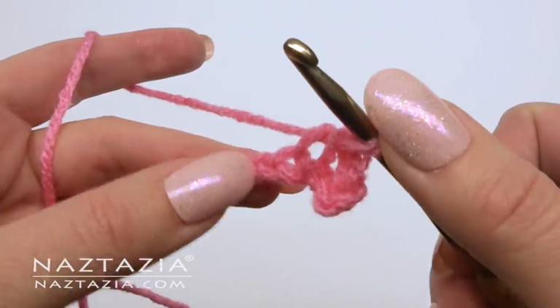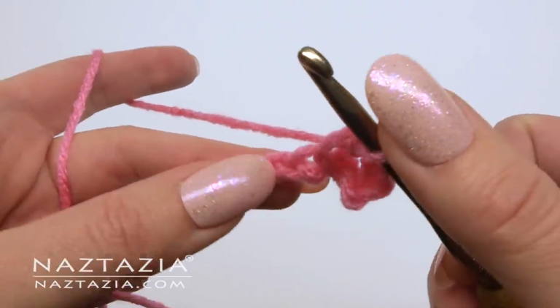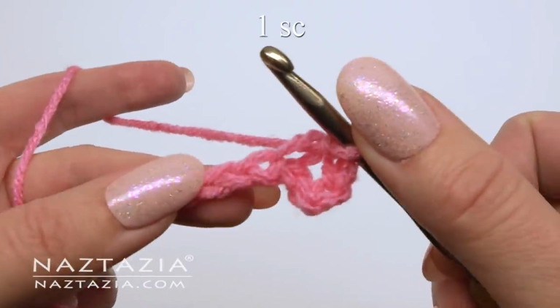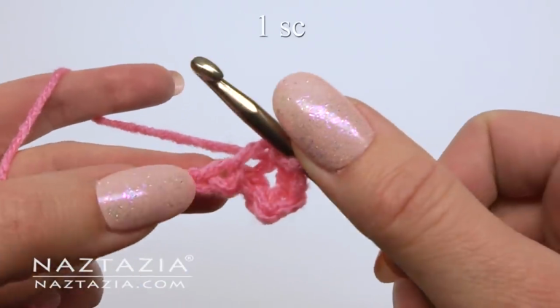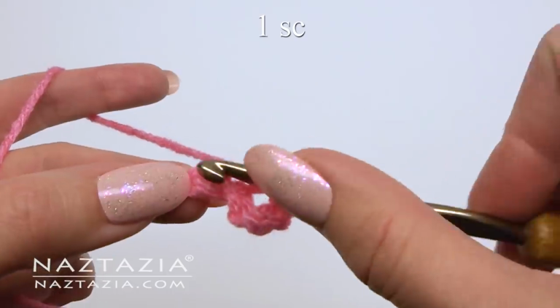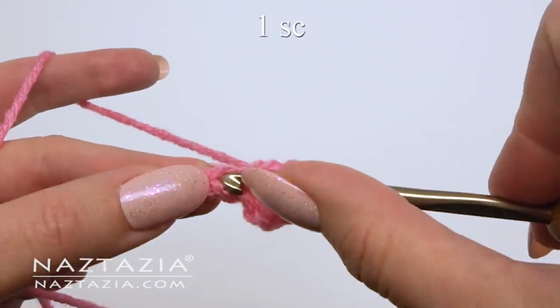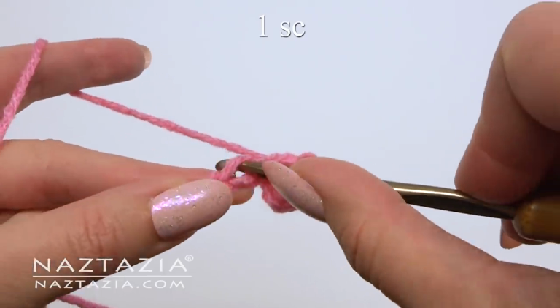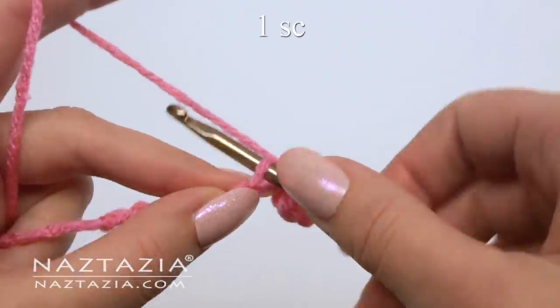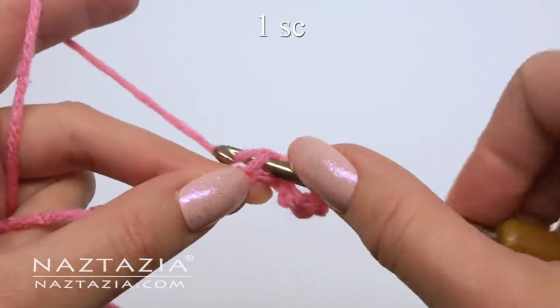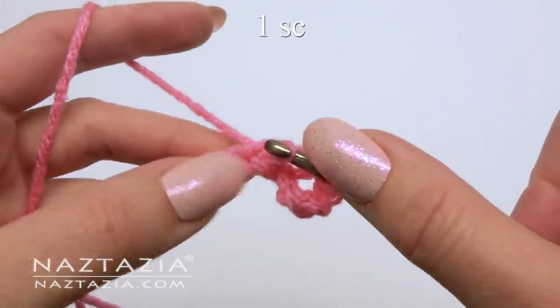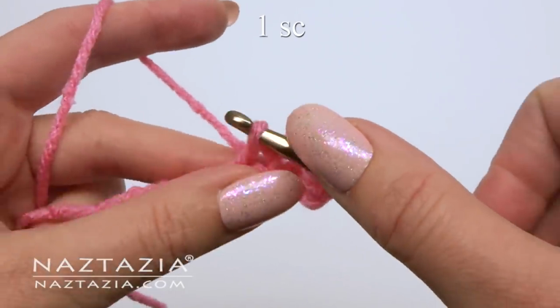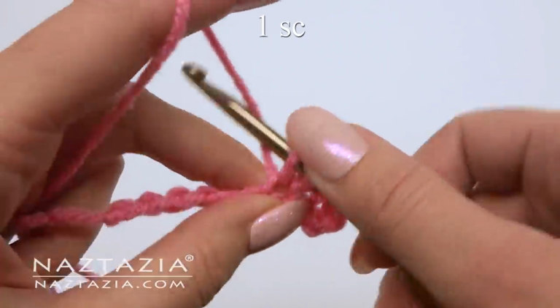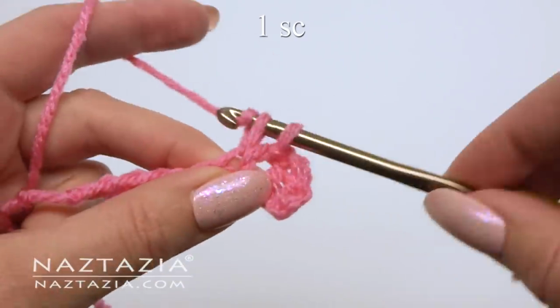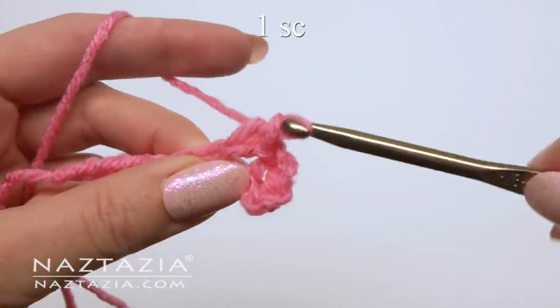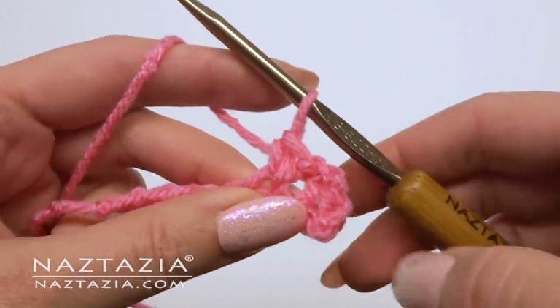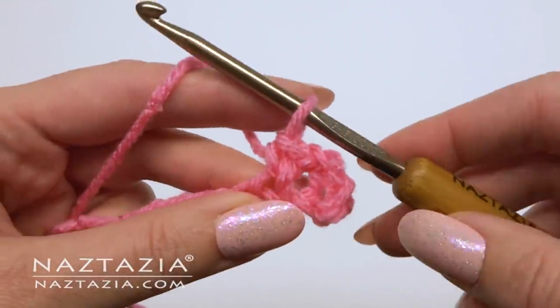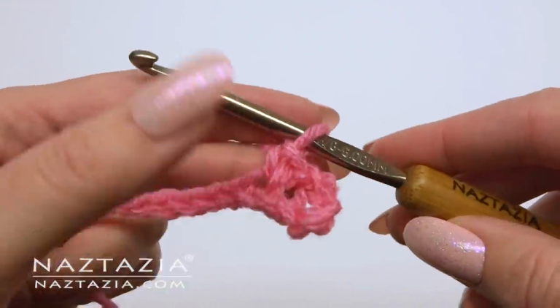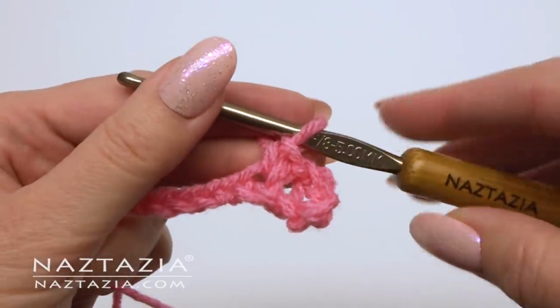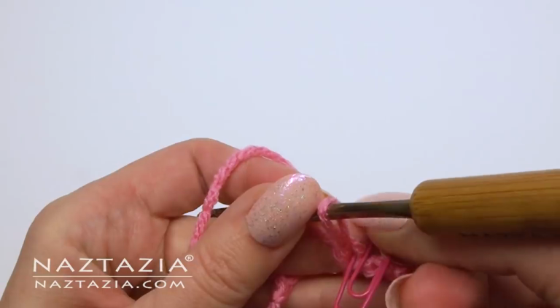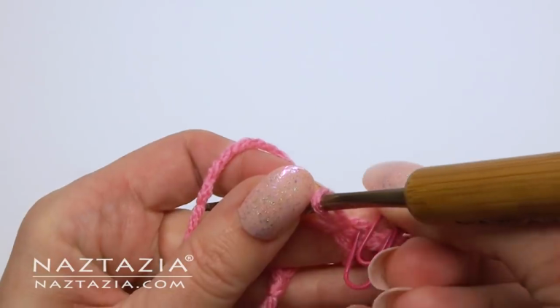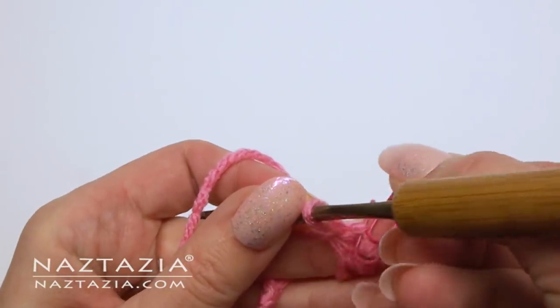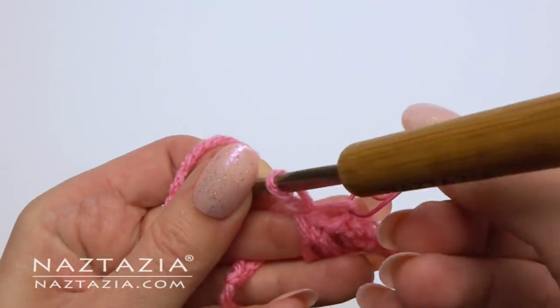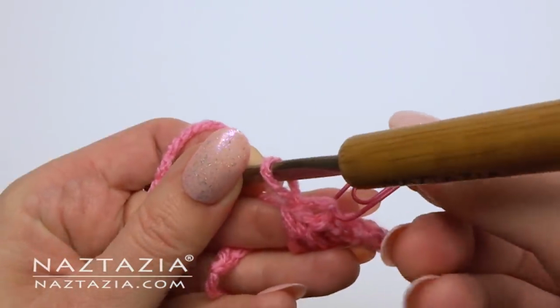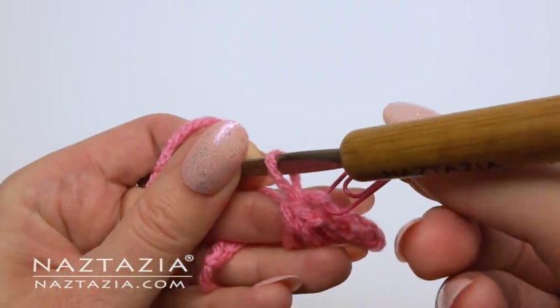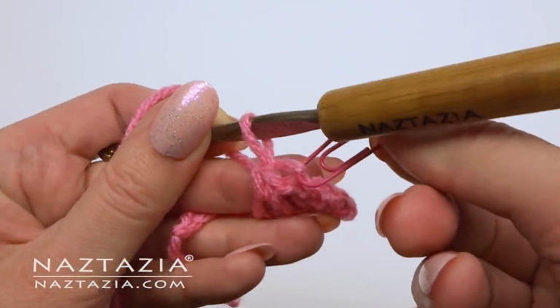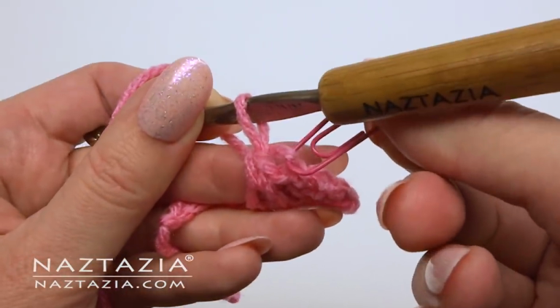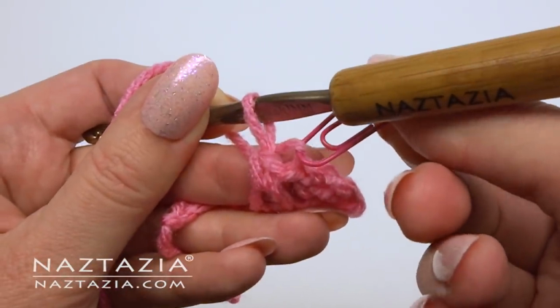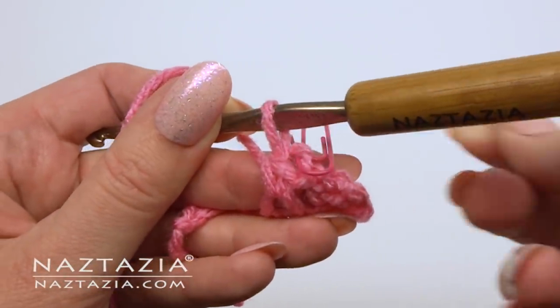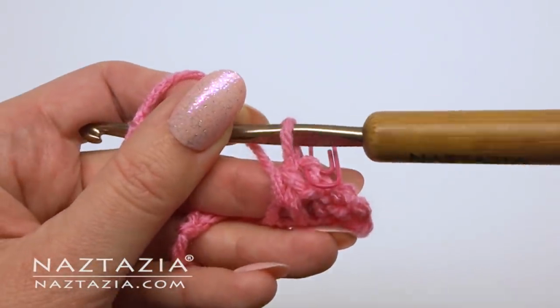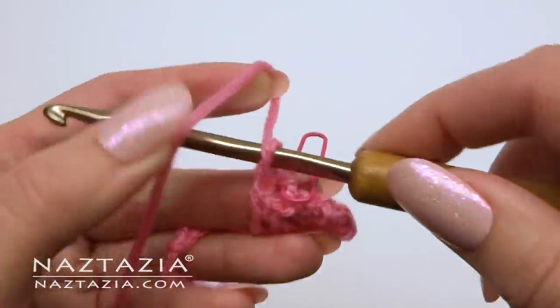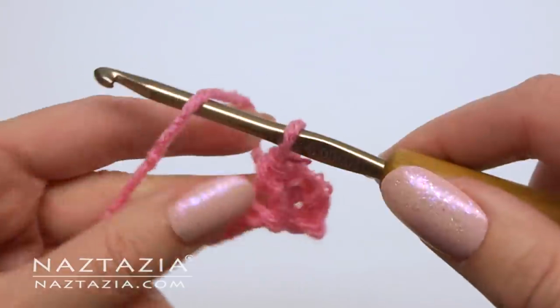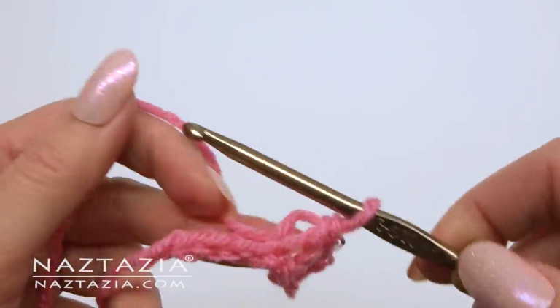In the next chain make one single crochet. Use a stitch marker to mark the back loop of that stitch. It's important to mark the back loop only, as we'll need it later.